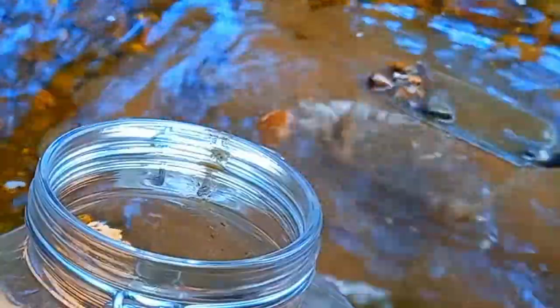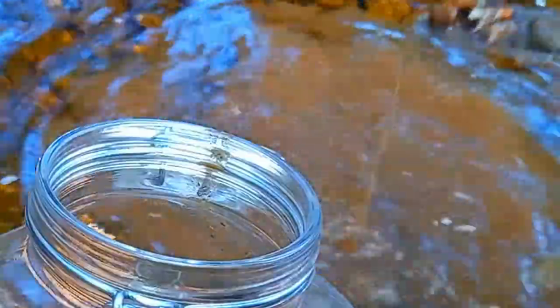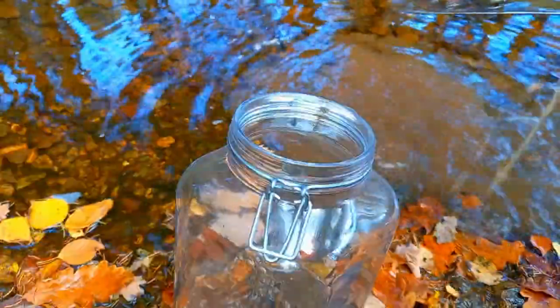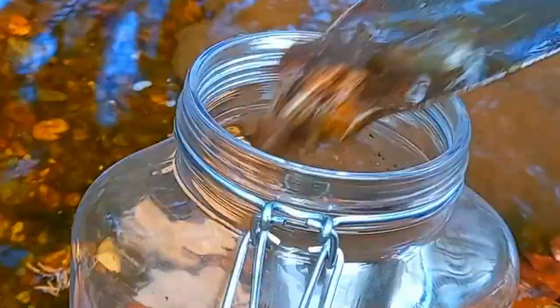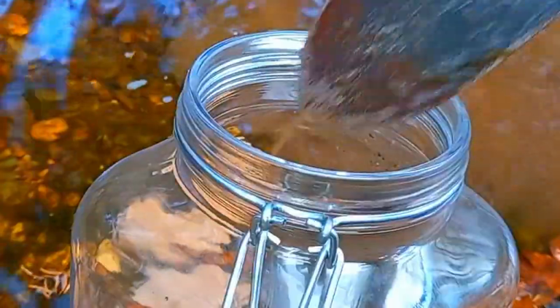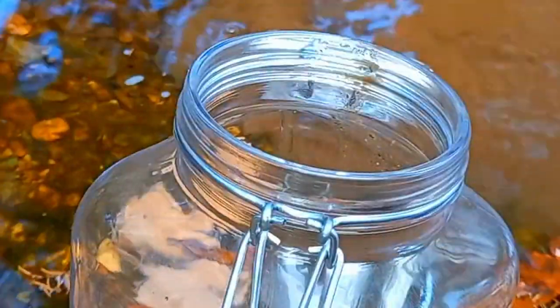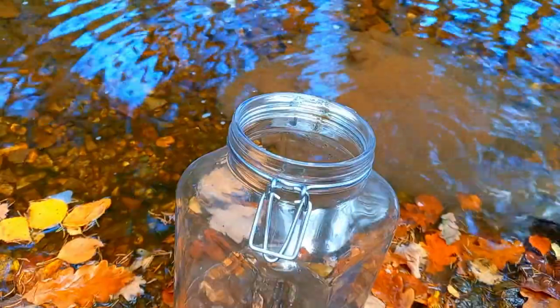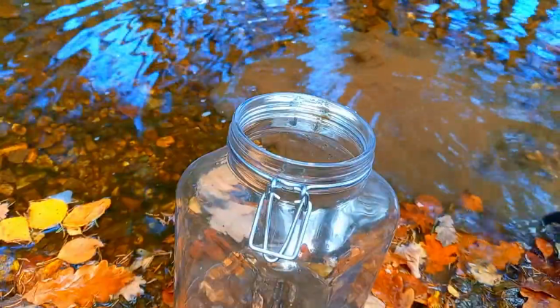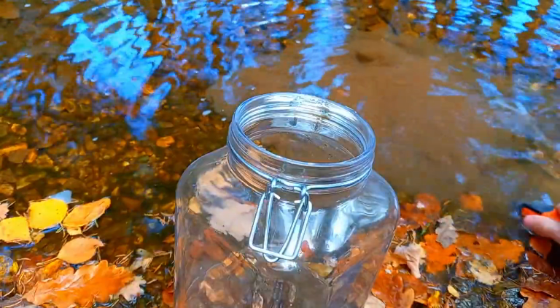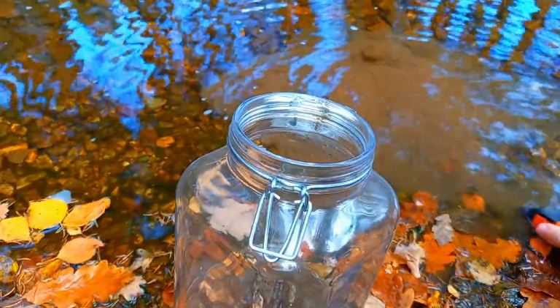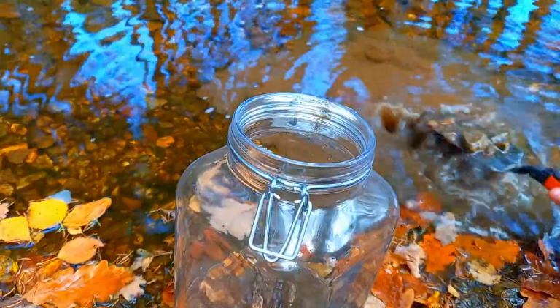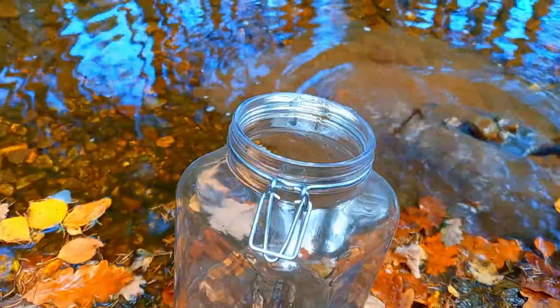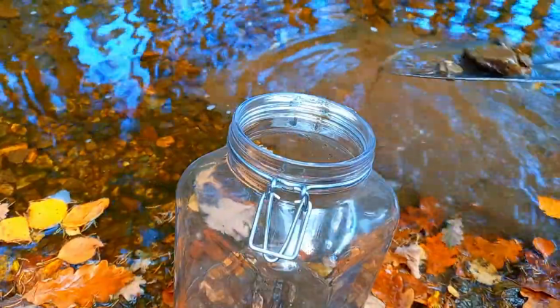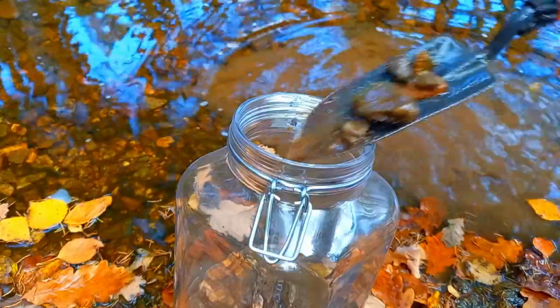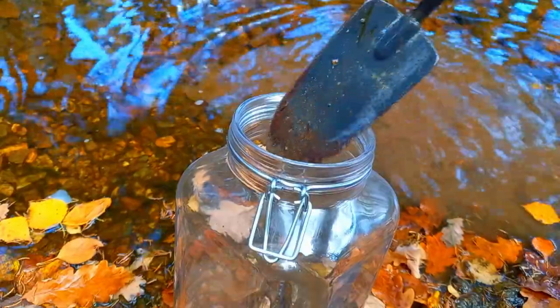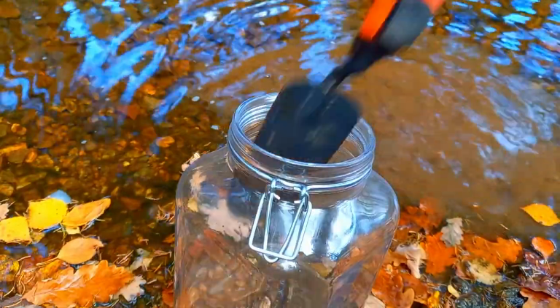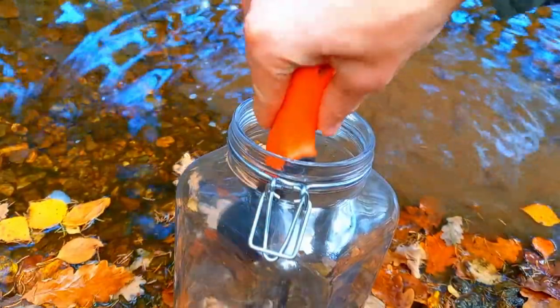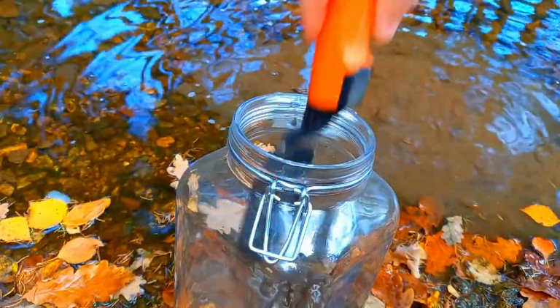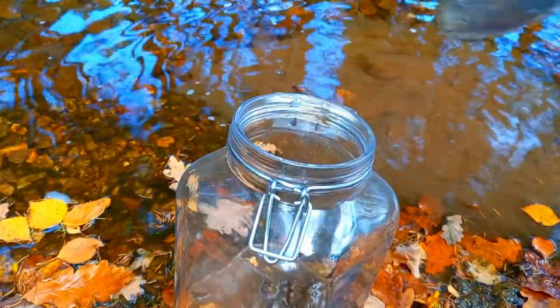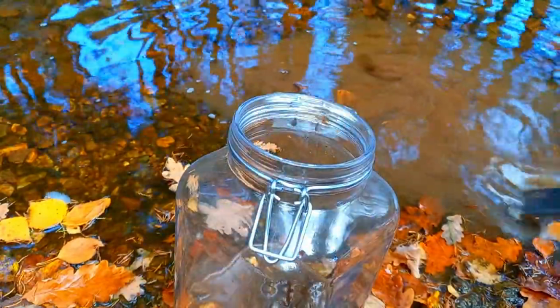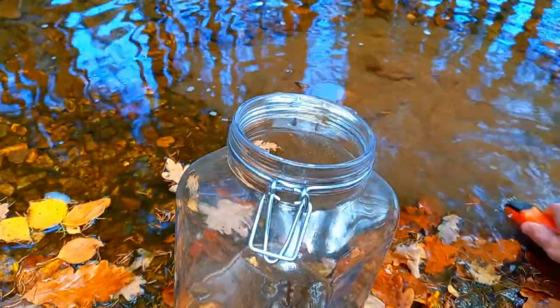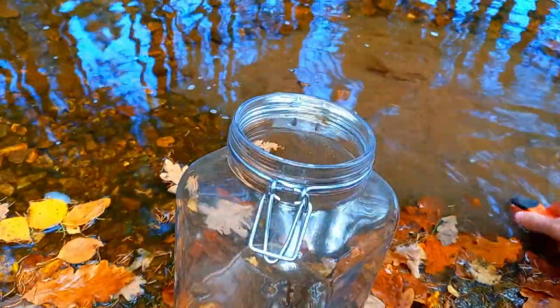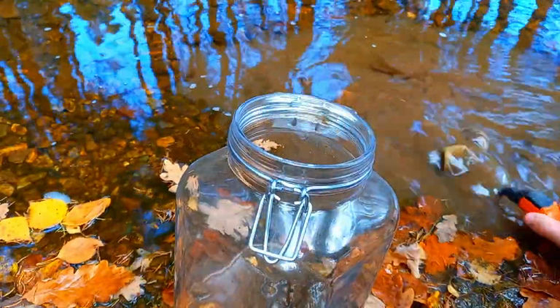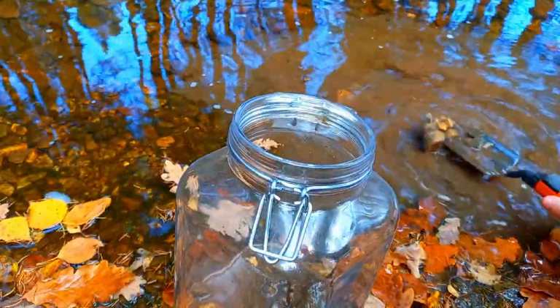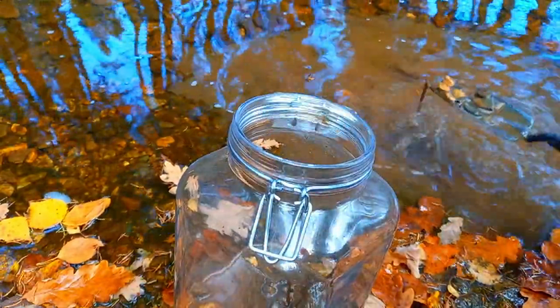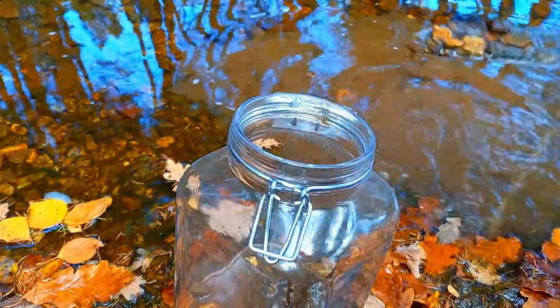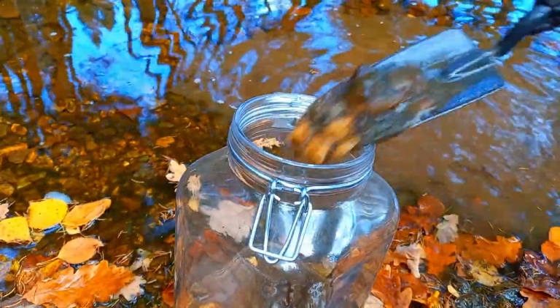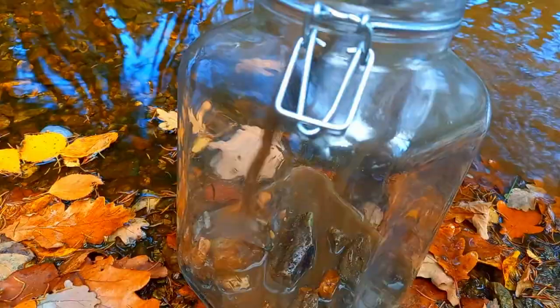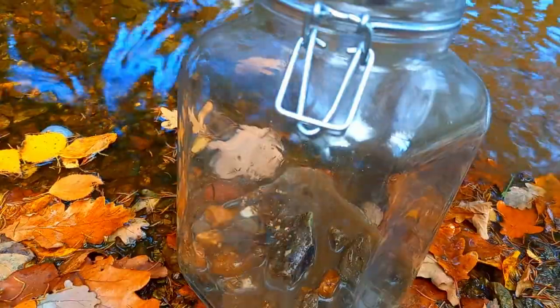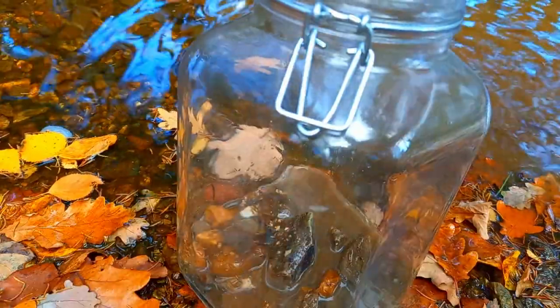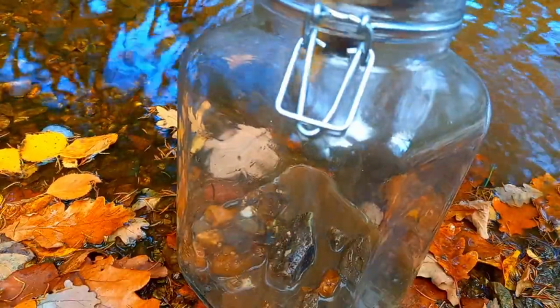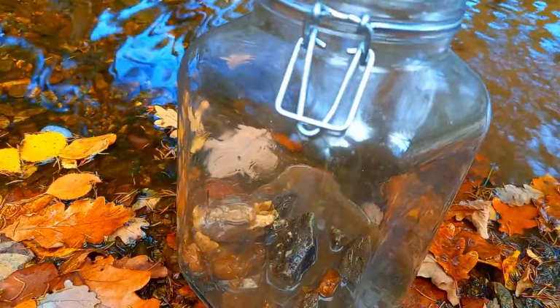This is also where most of the animals you will get in the jar live, so I made sure I got enough. You can't really see if you have animals yet — just scoop some substrate and hope for the best.